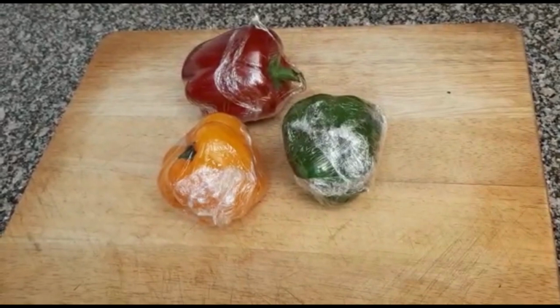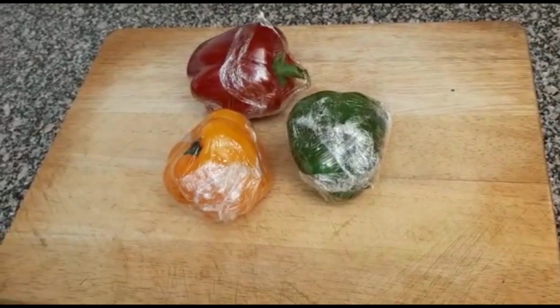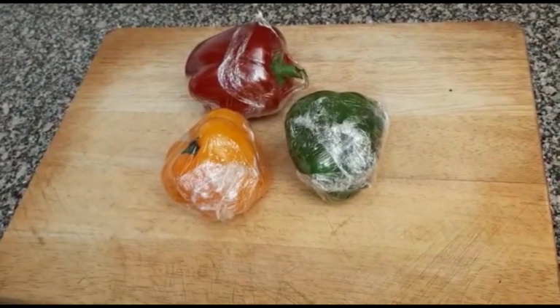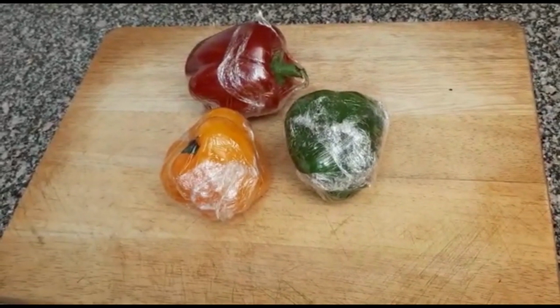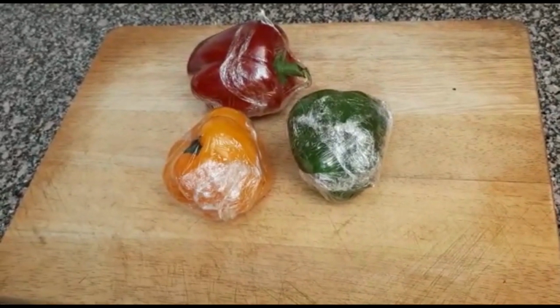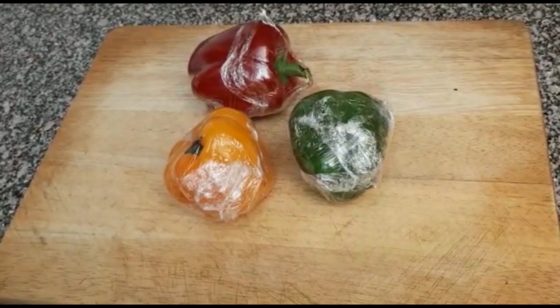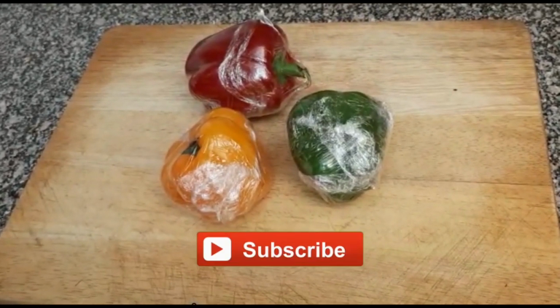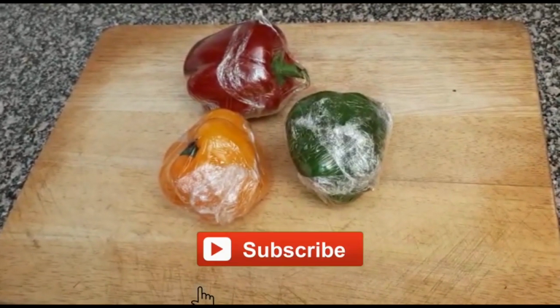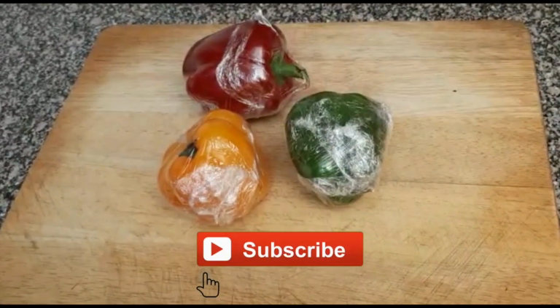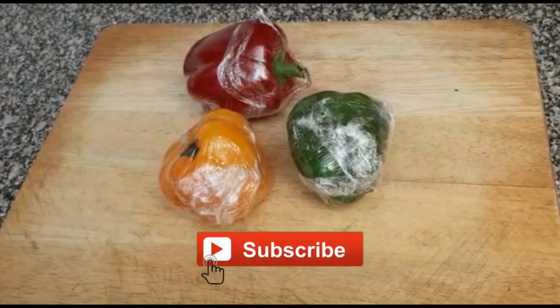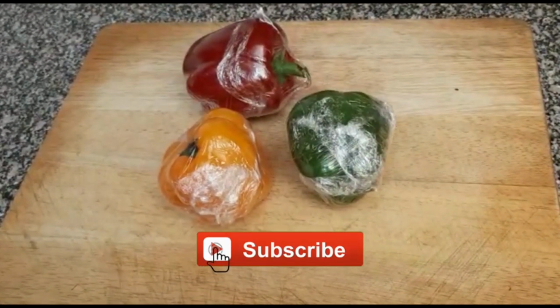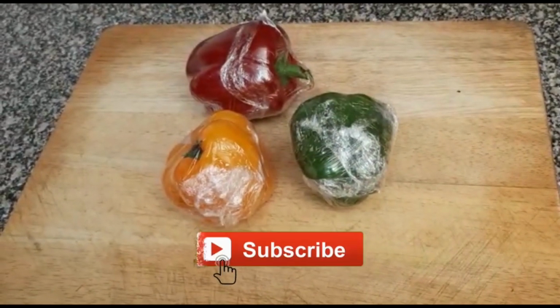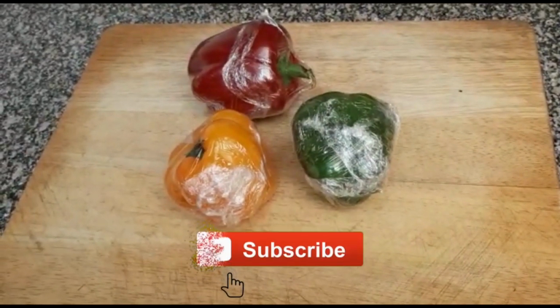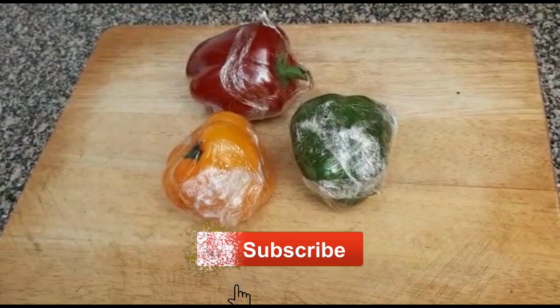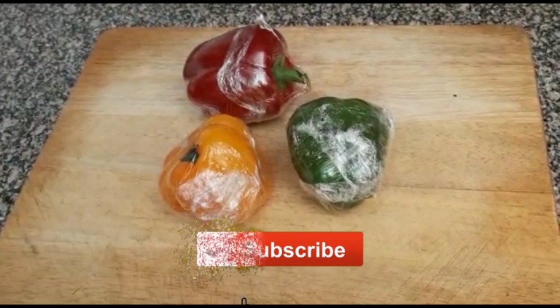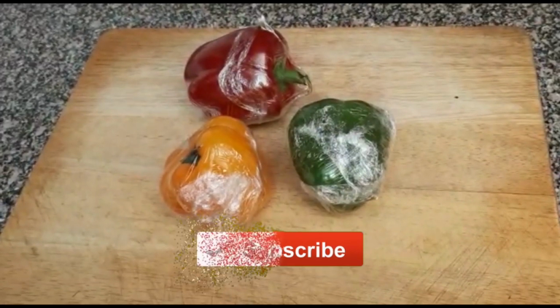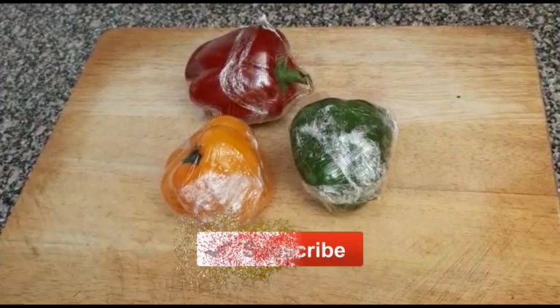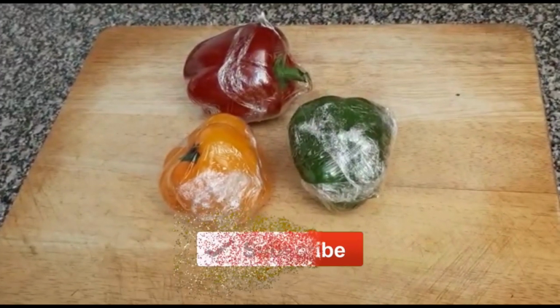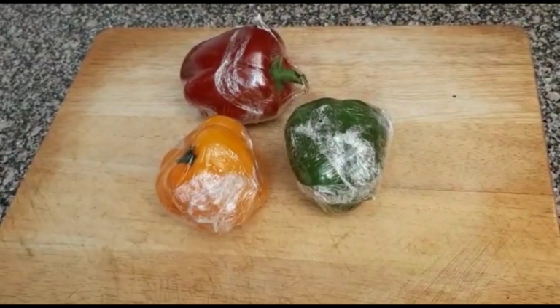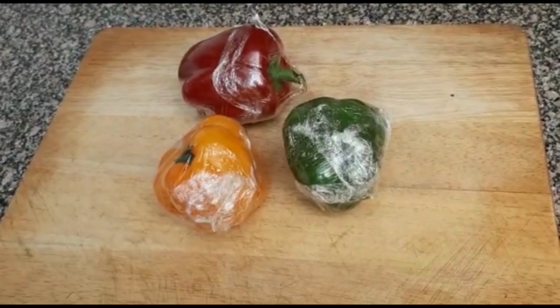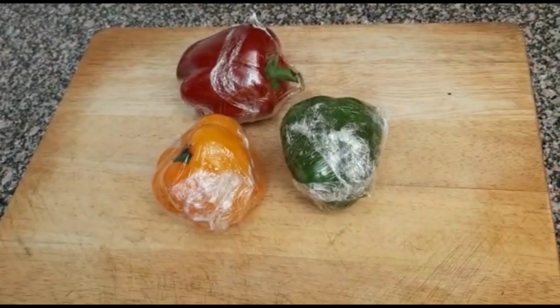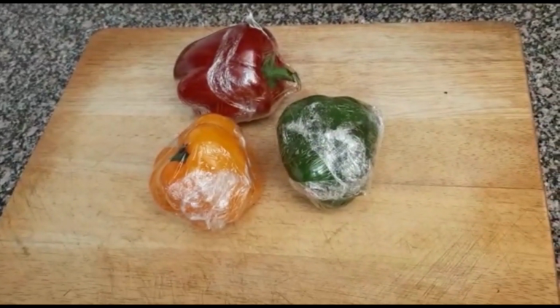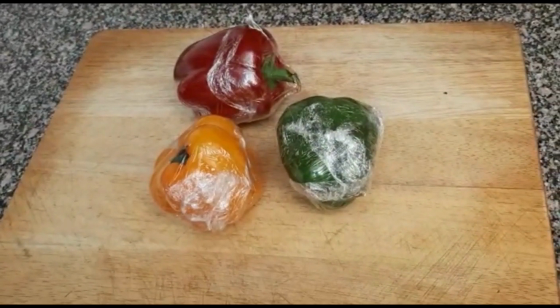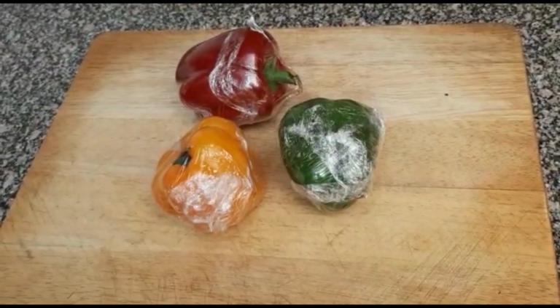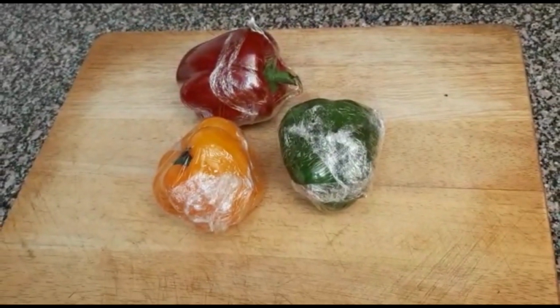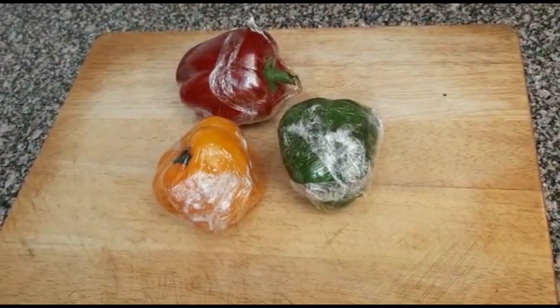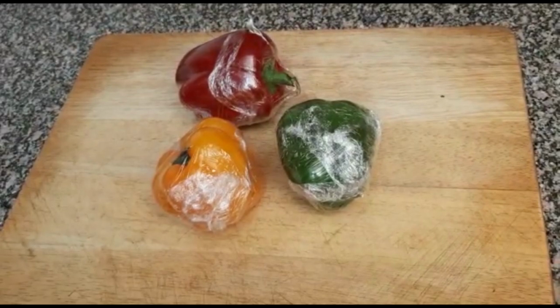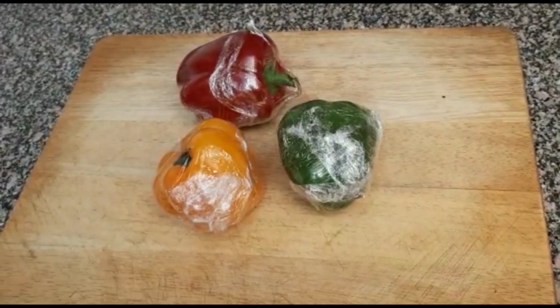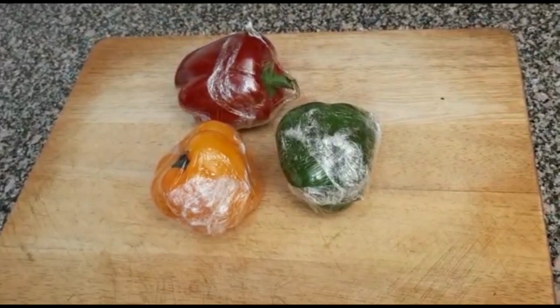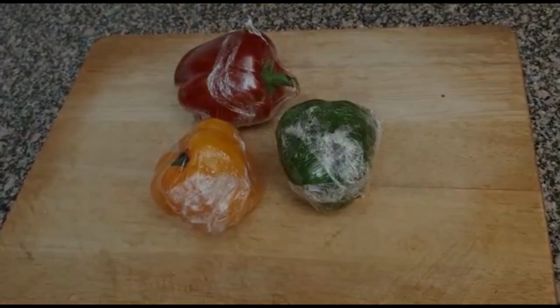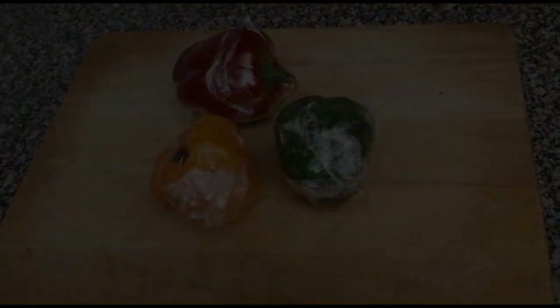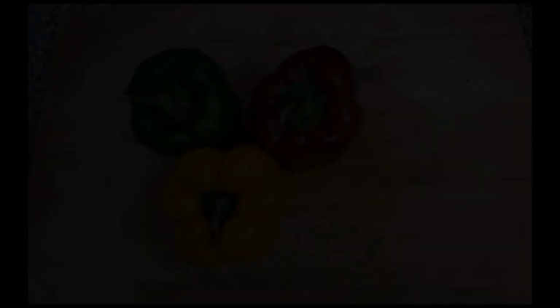Remember to press that subscribe button, click on the notification bell, and stay tuned for more recipes. Goodbye!